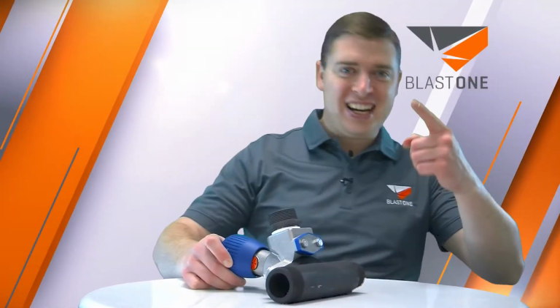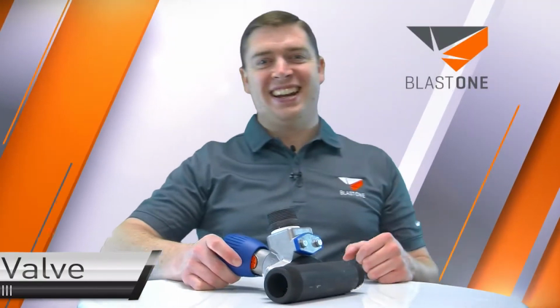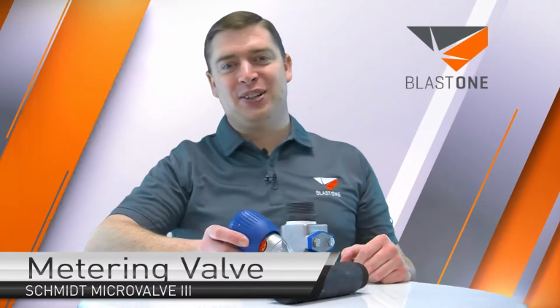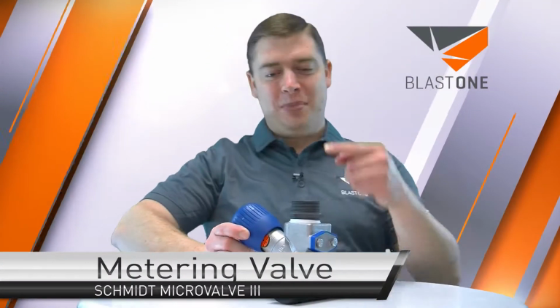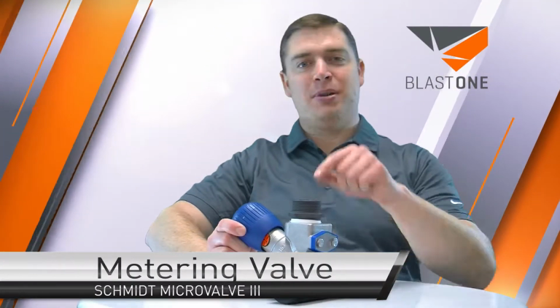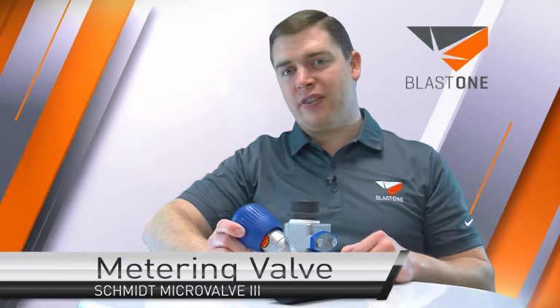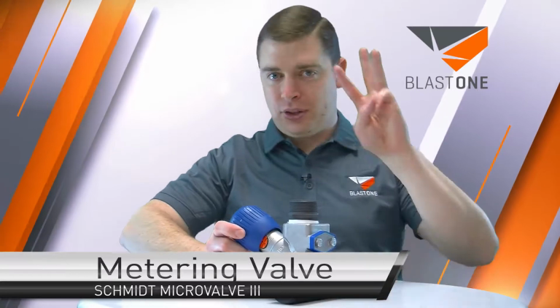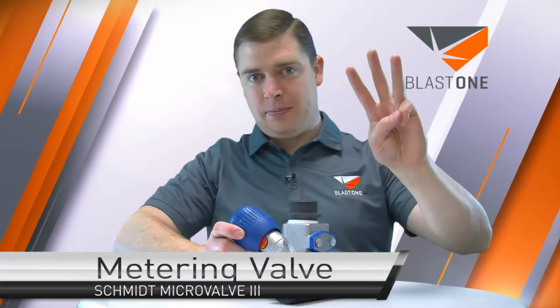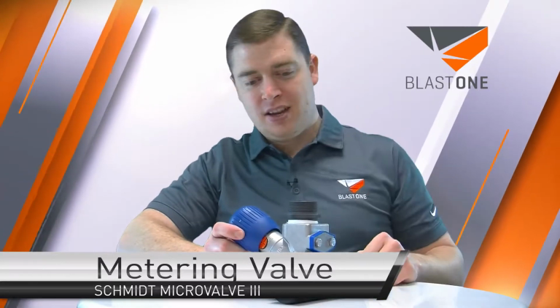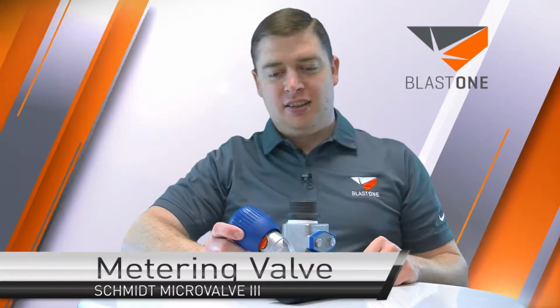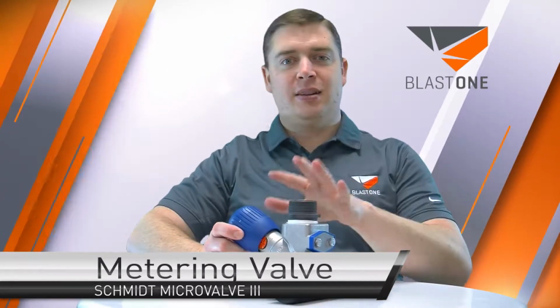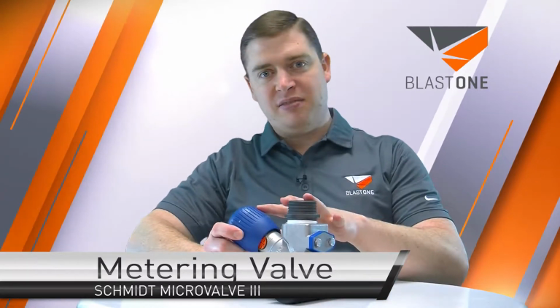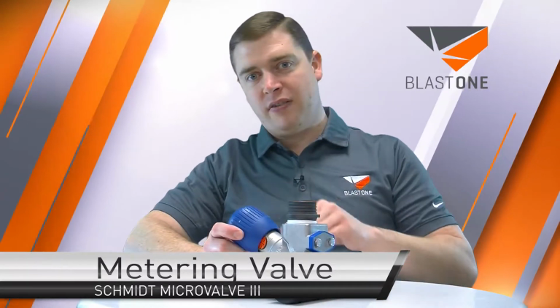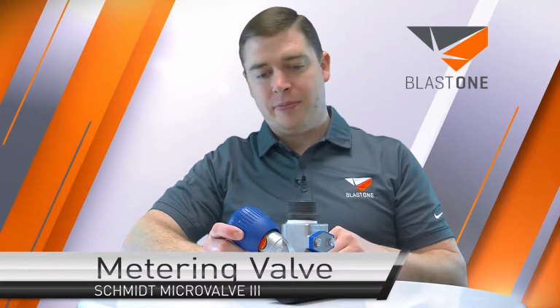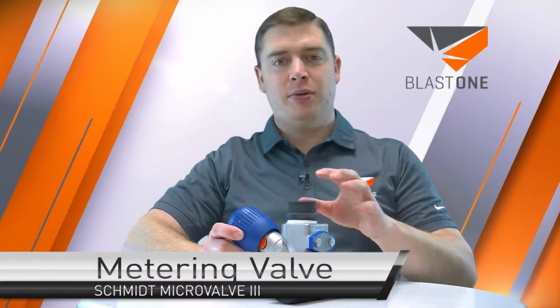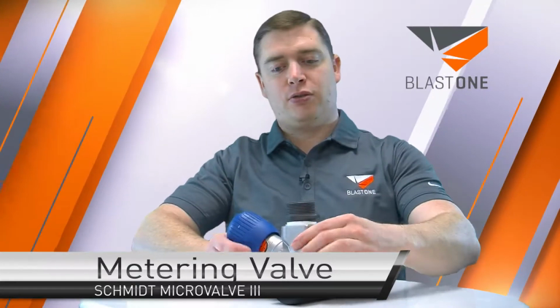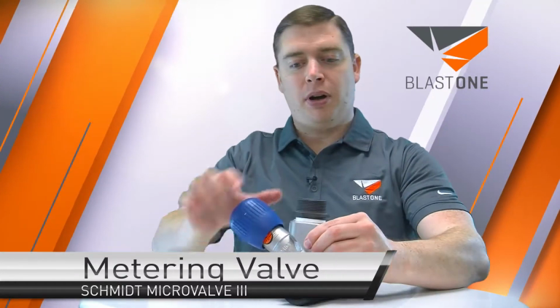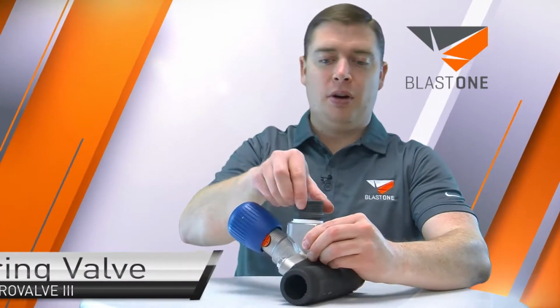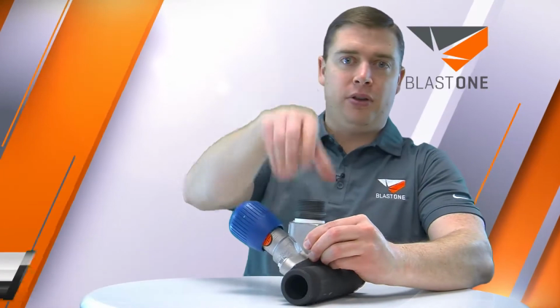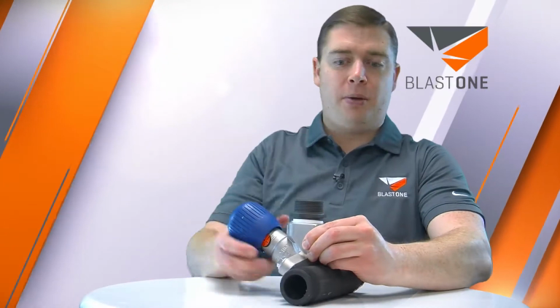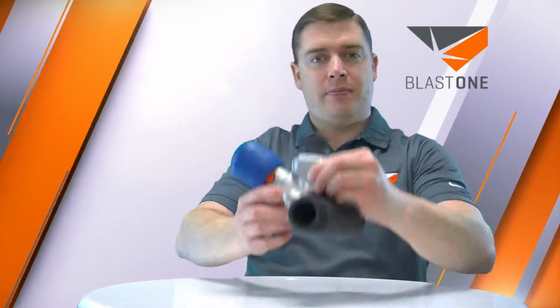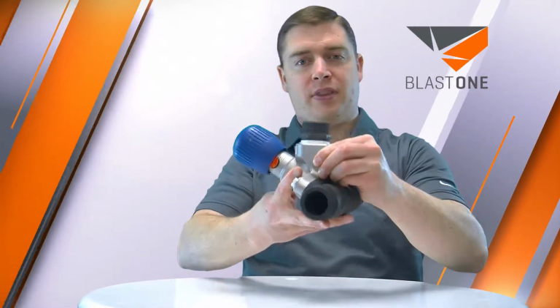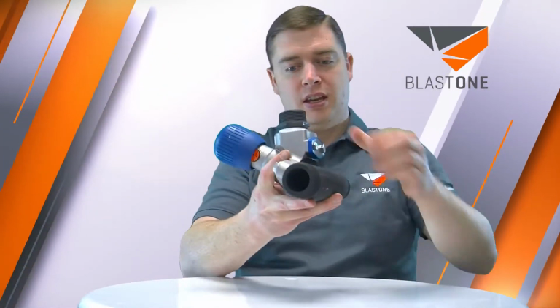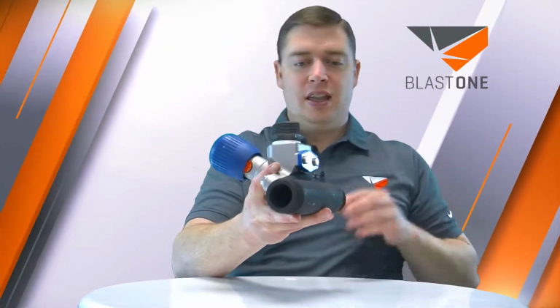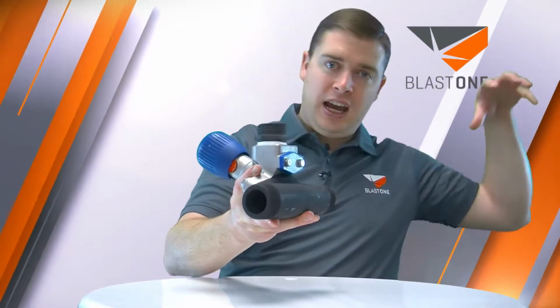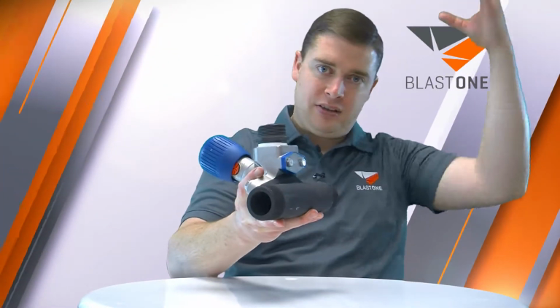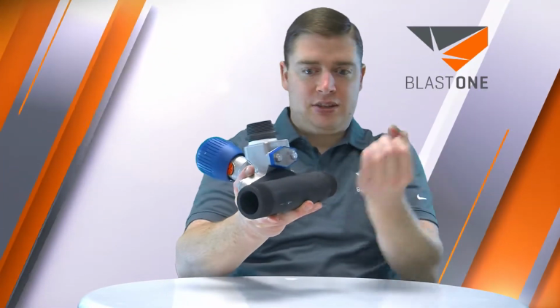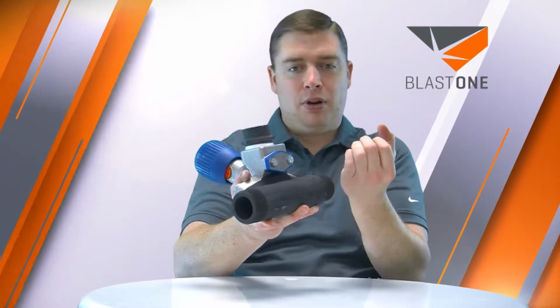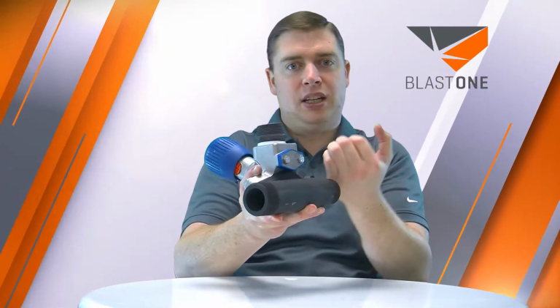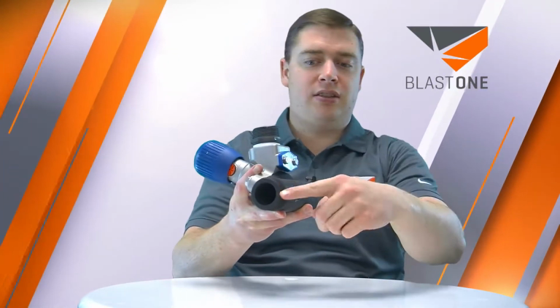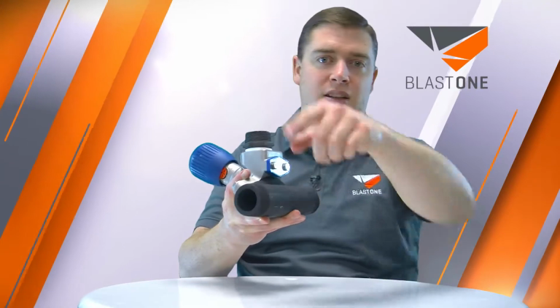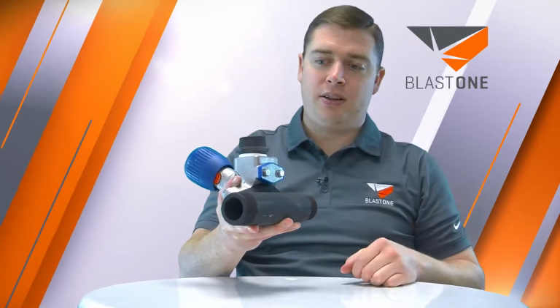Greetings! Today we're going to talk to you about the Schmidt micro valve number three. This is an abrasive metering valve which is screwed to the bottom of your pot, so the pot's on top, and then you have your airline down the side of your pot coming in here, and it's going out to your blast hose.